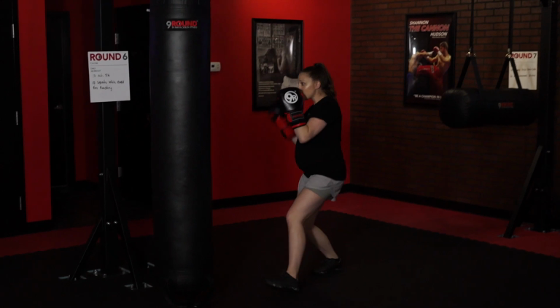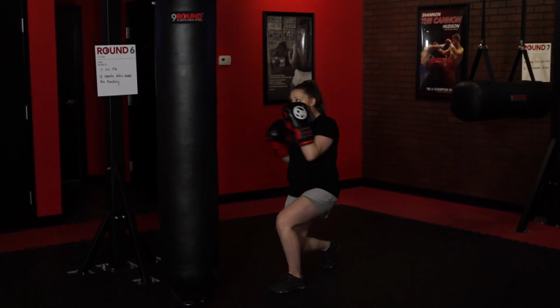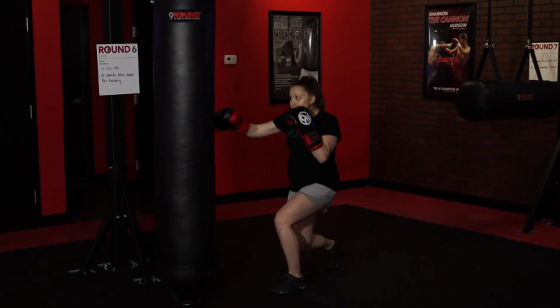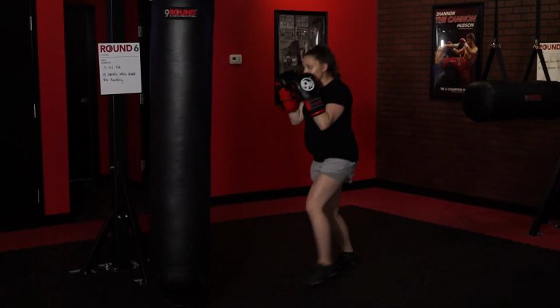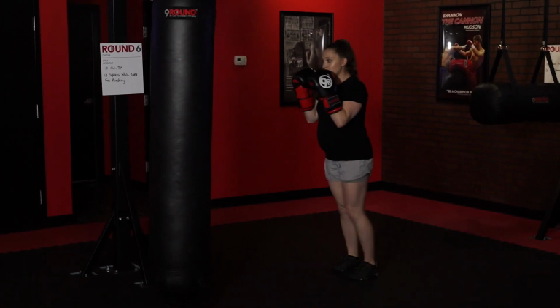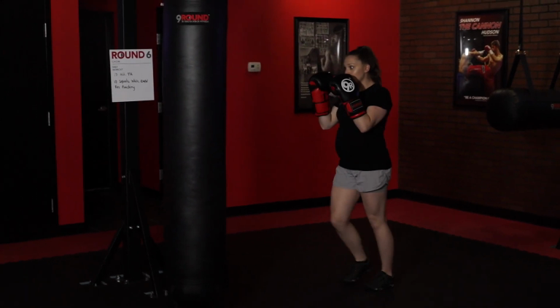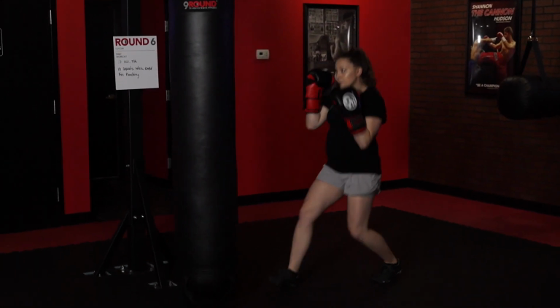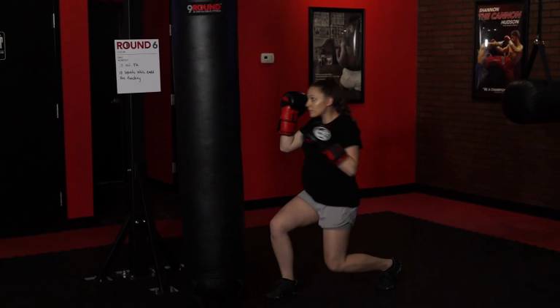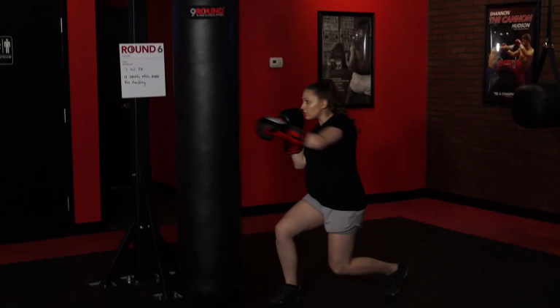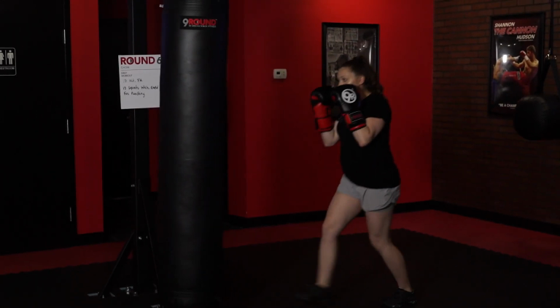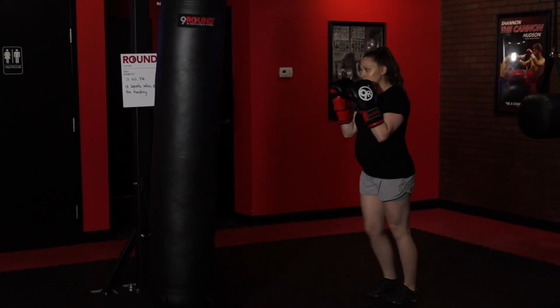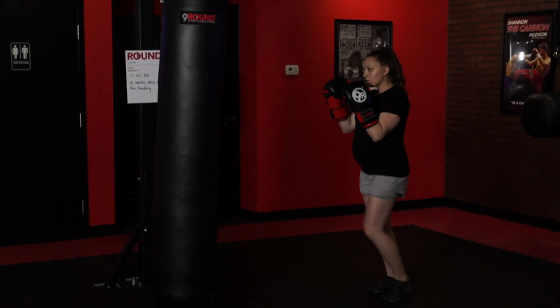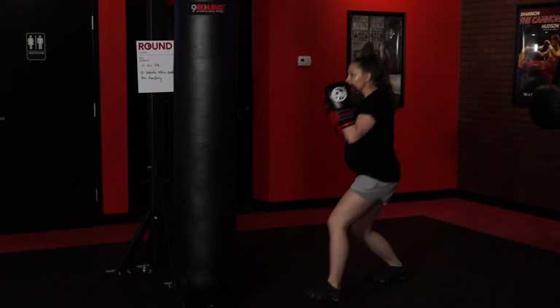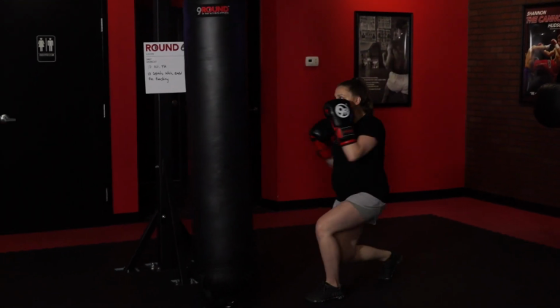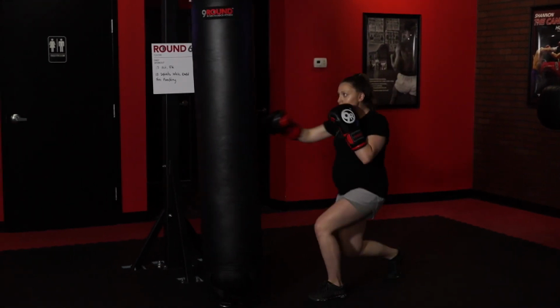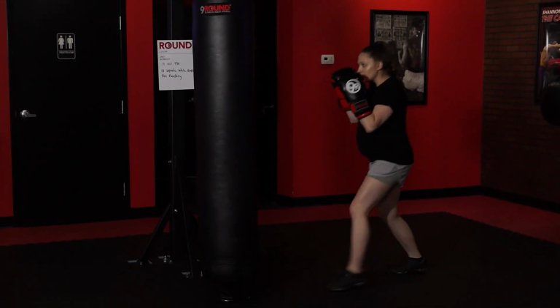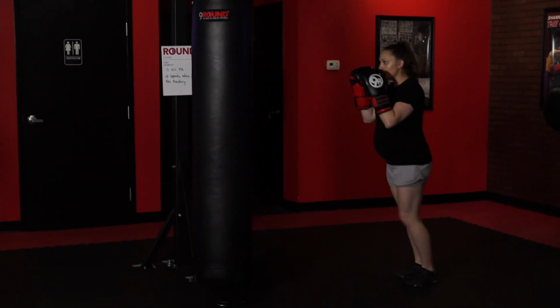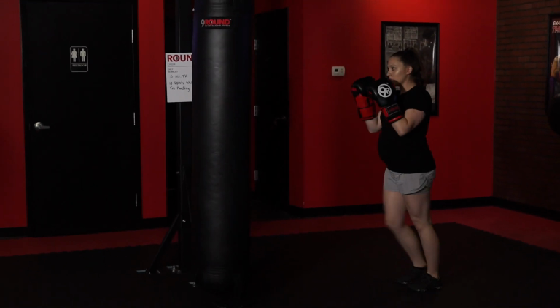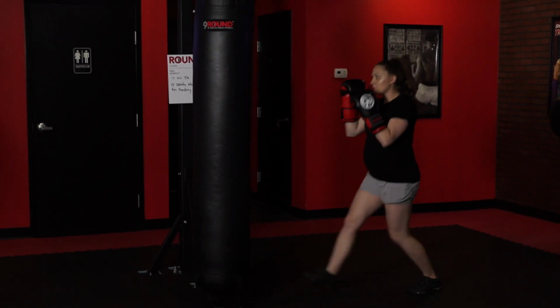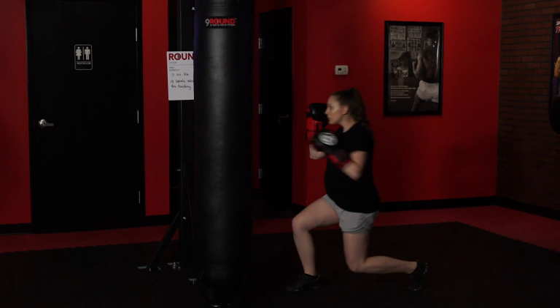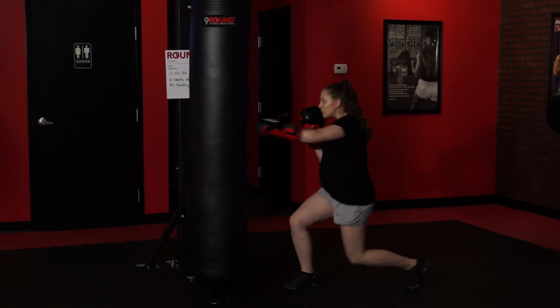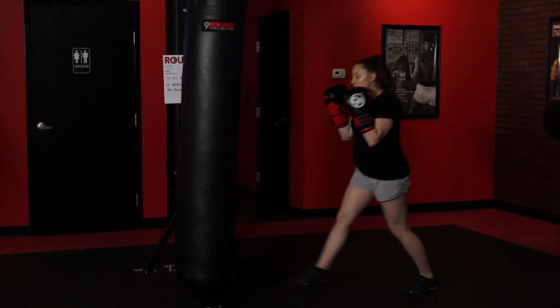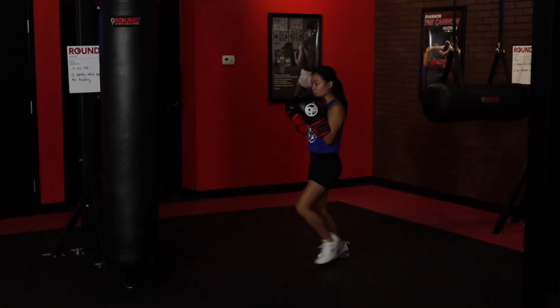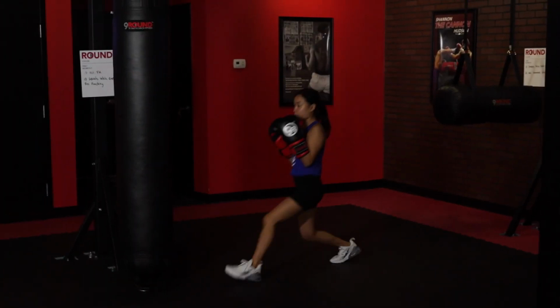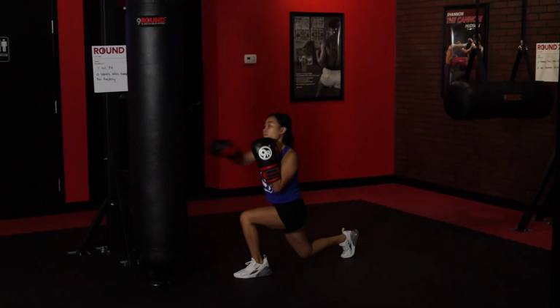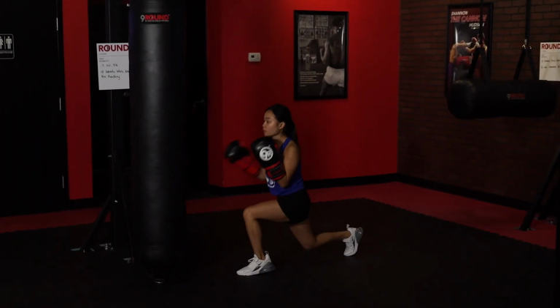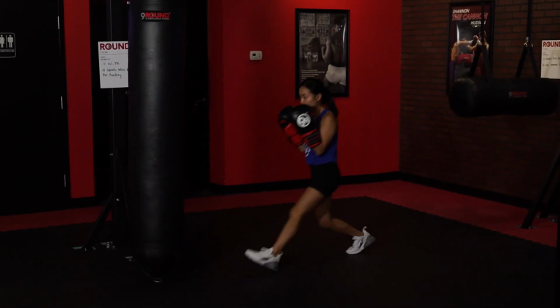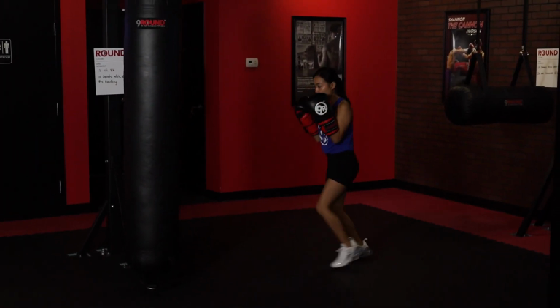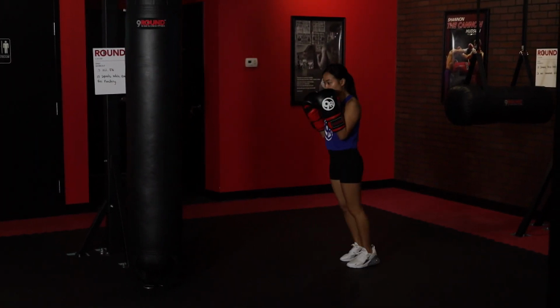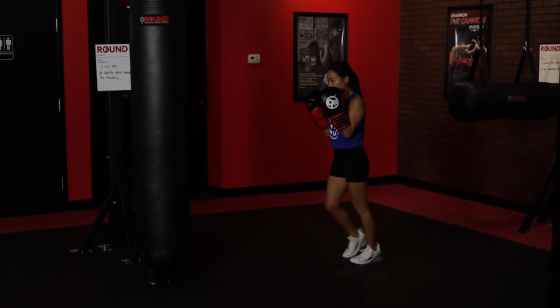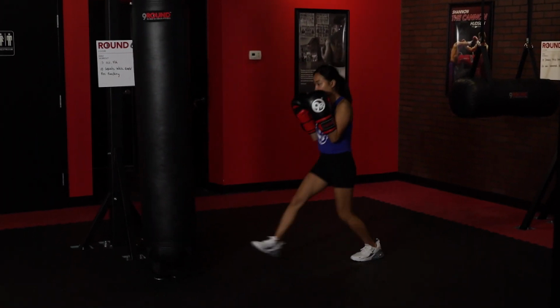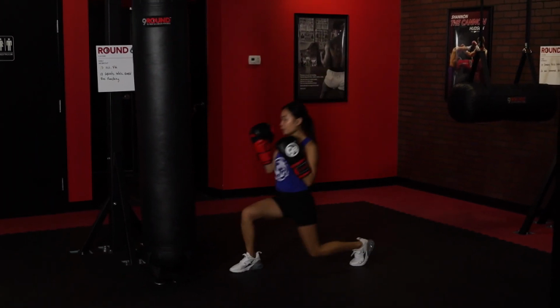What's up now, Rob Nation? This week's challenge is at round six. We got the wonderful lunge and punch. You're punching with your rear, and you're connecting right at the back.